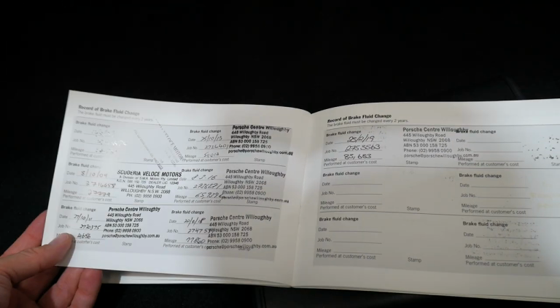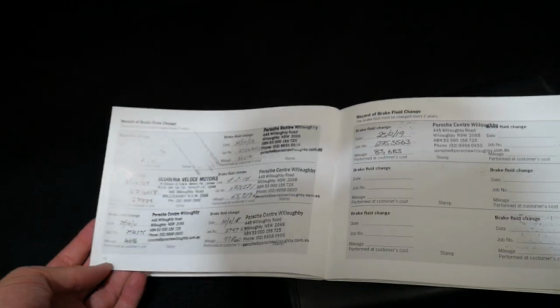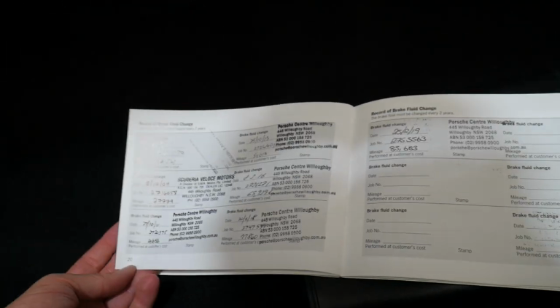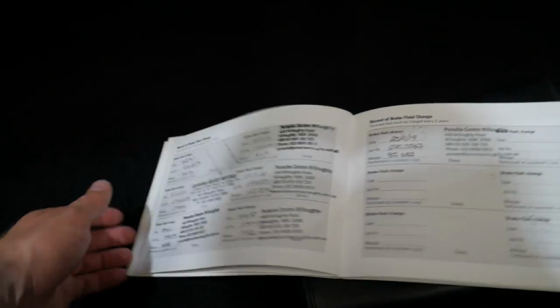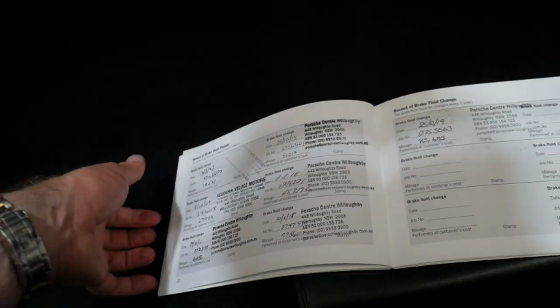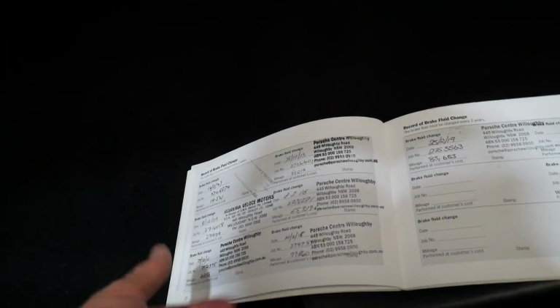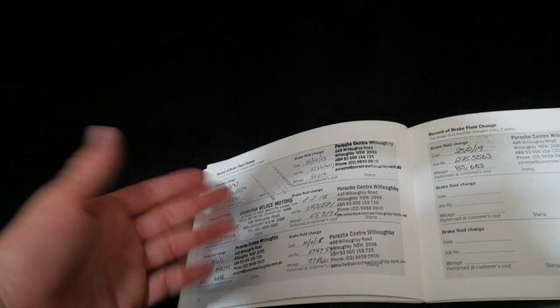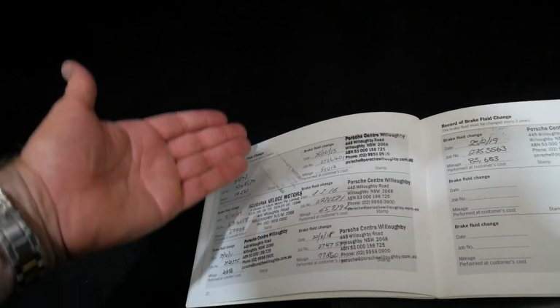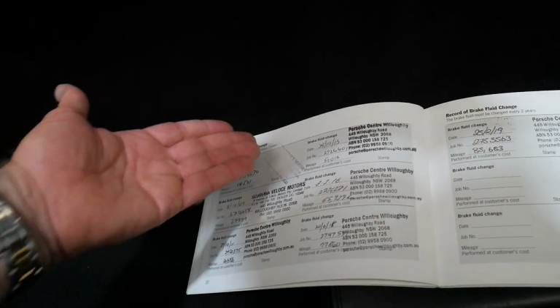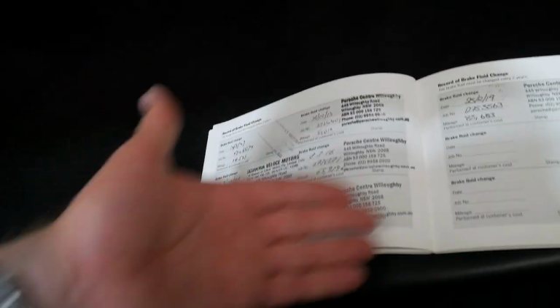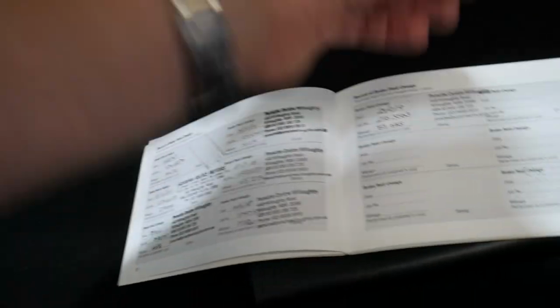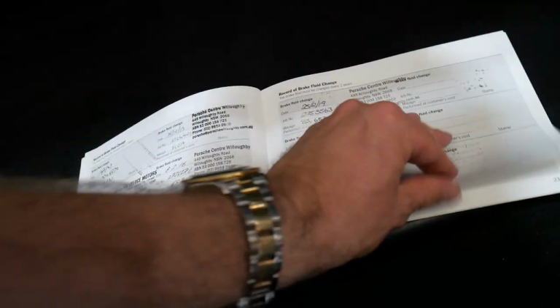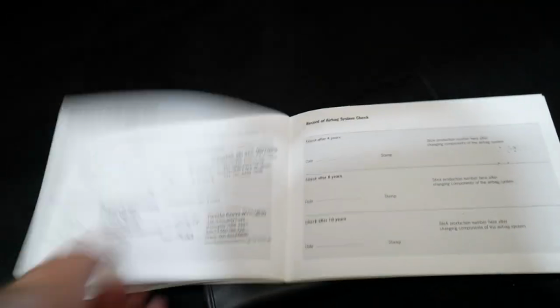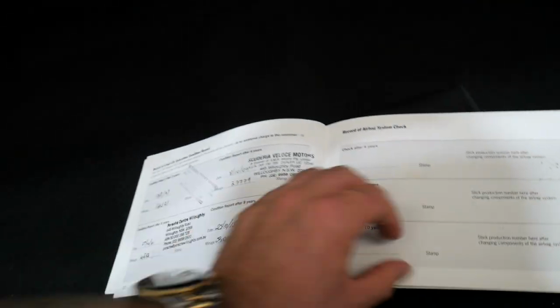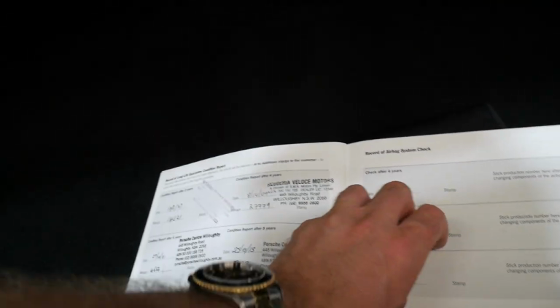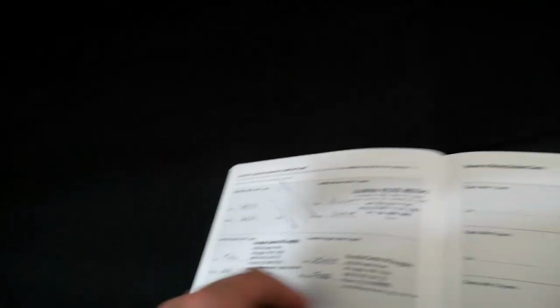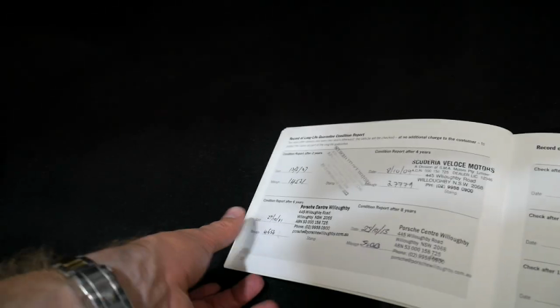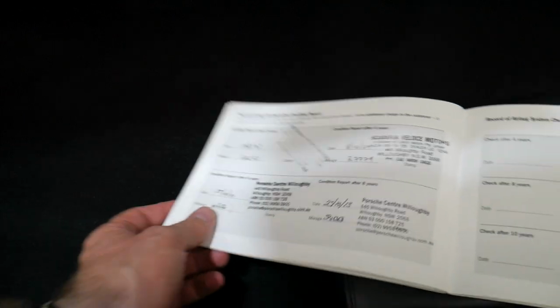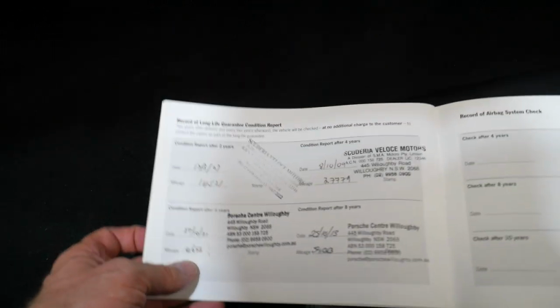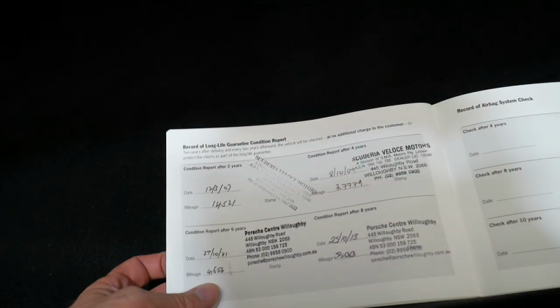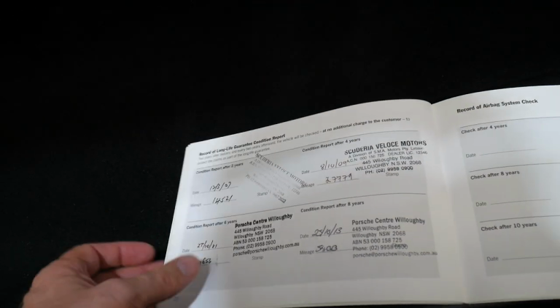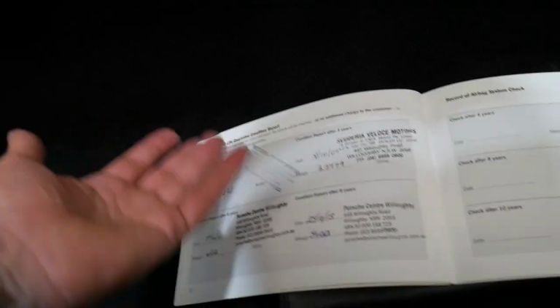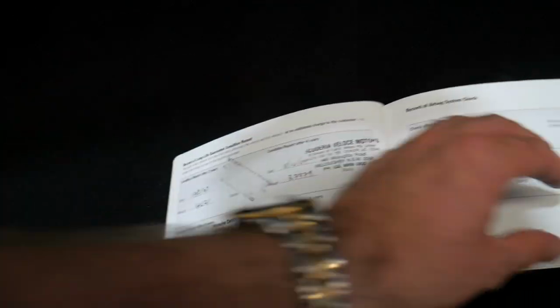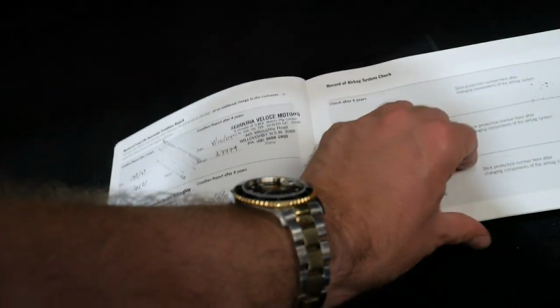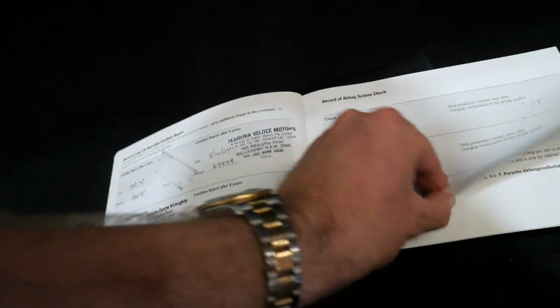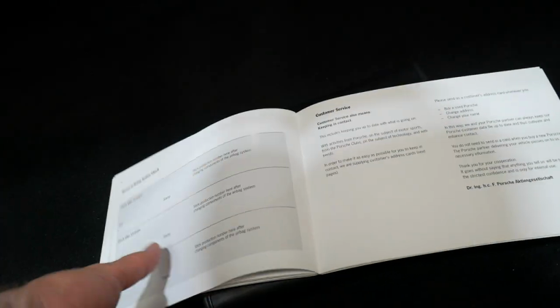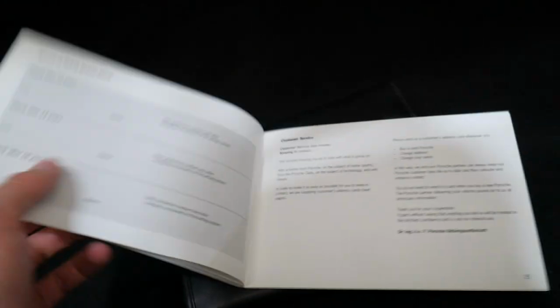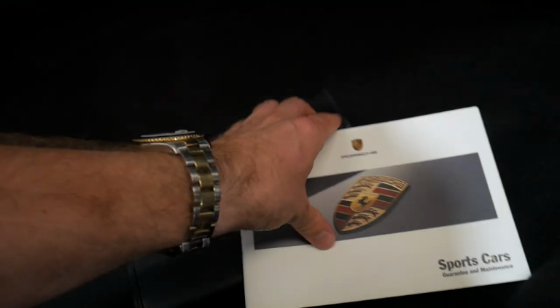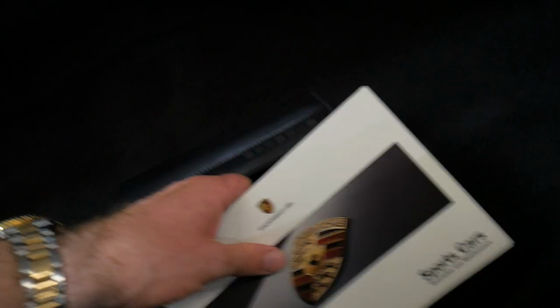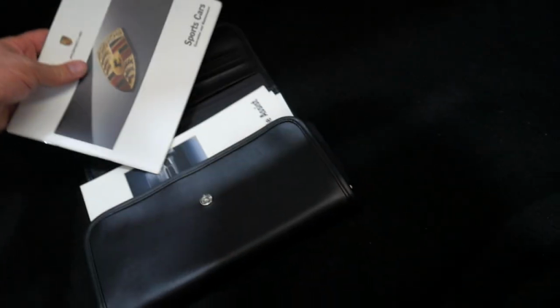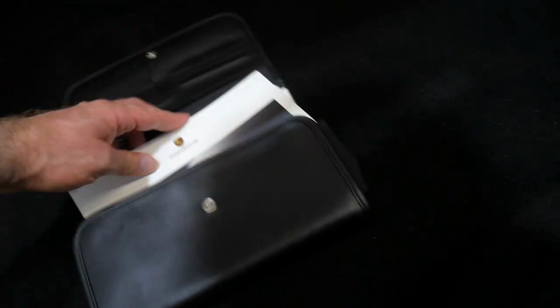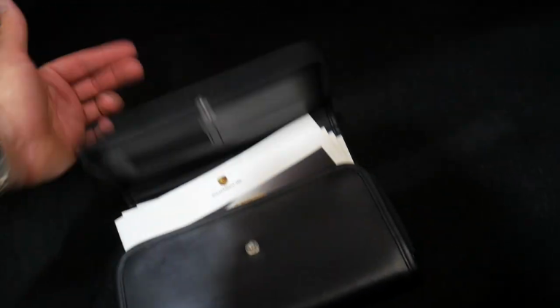Have all the records of brake fluids been done? Yes — again, all at Porsche. The record of long life guarantee report? Yes, again at Porsche. So it's been perfectly serviced by Porsche.